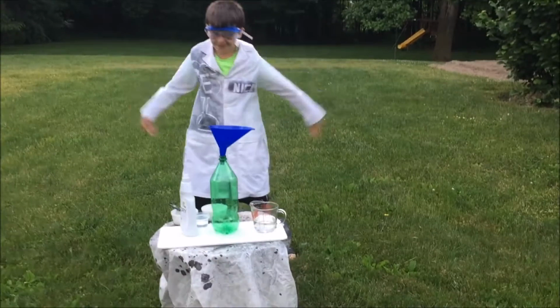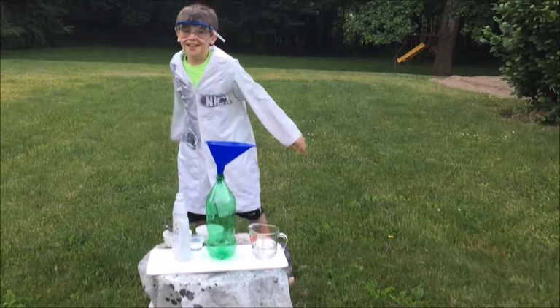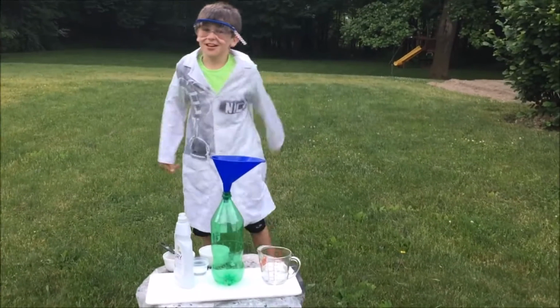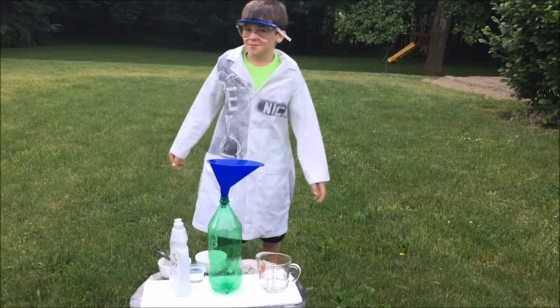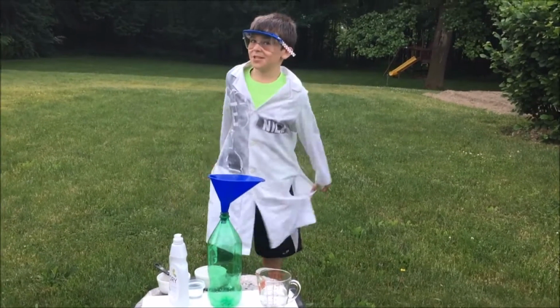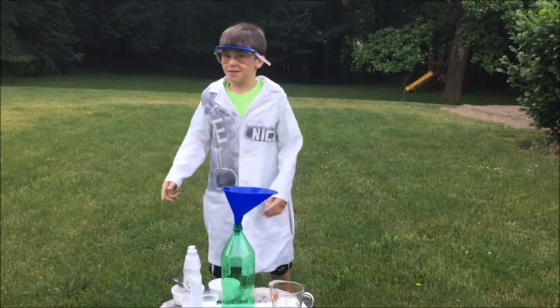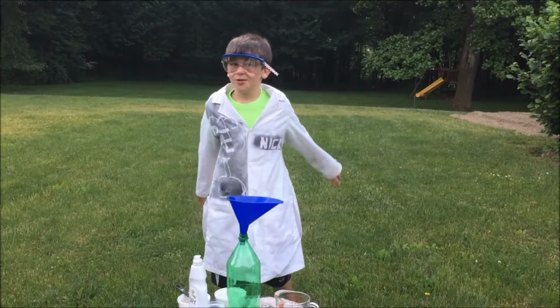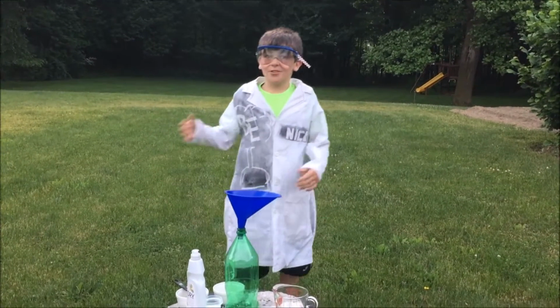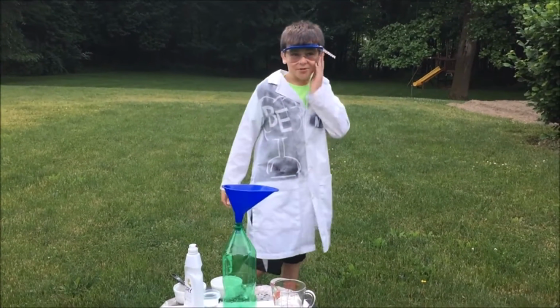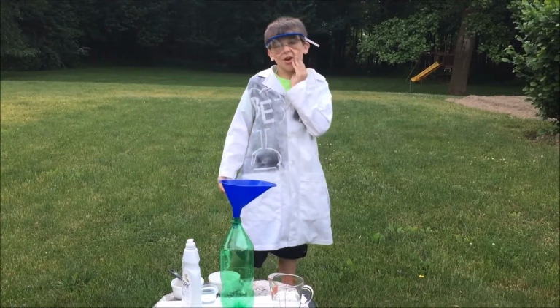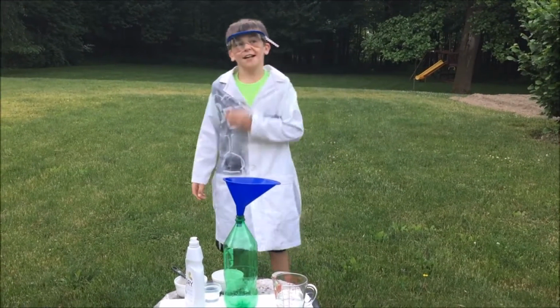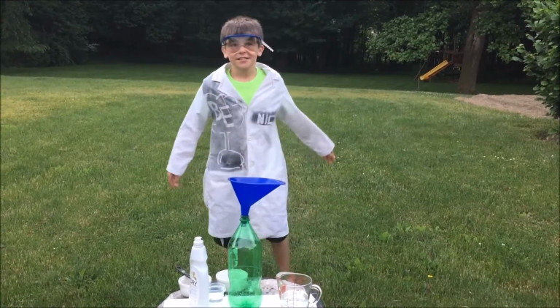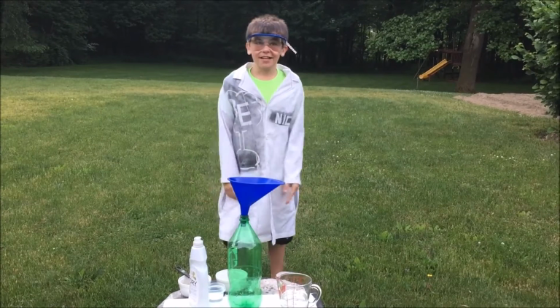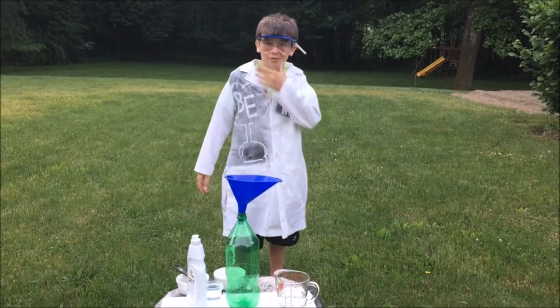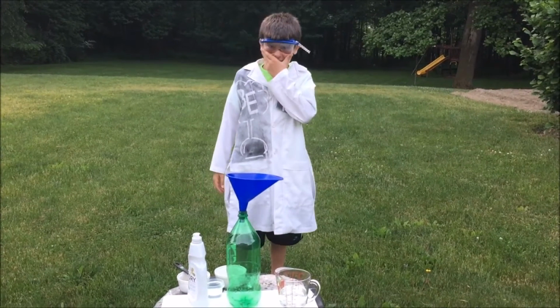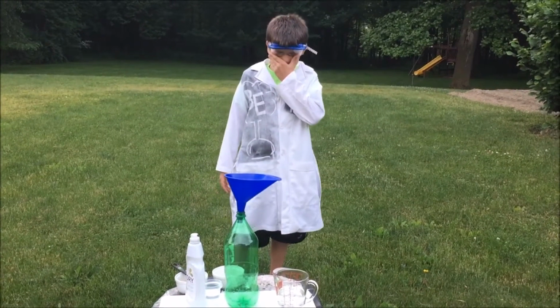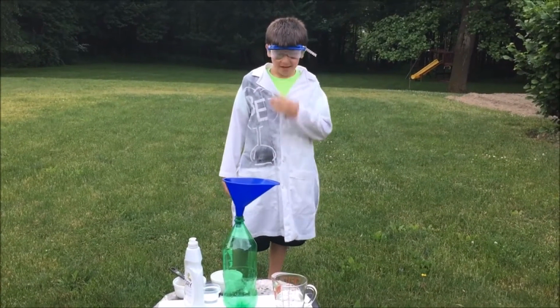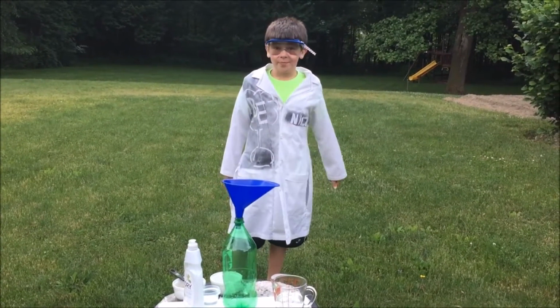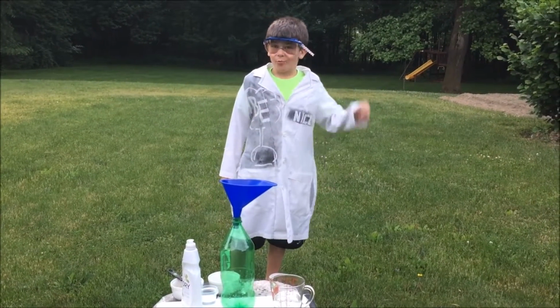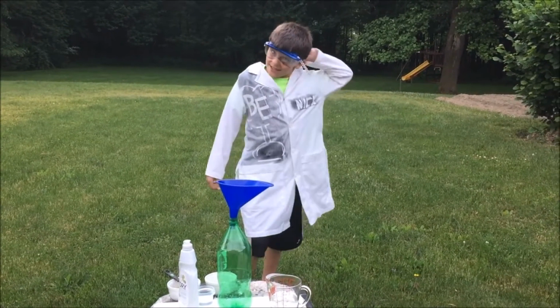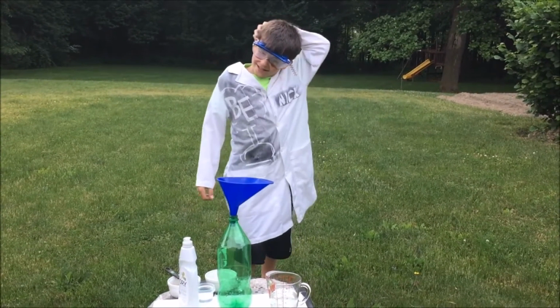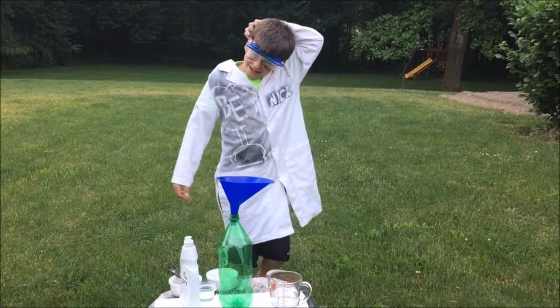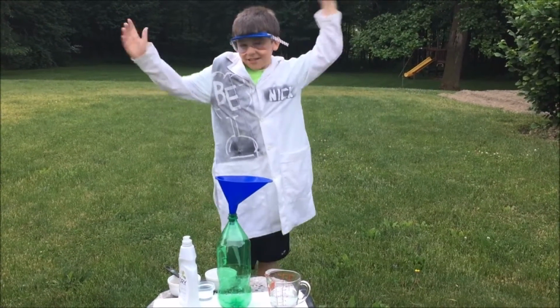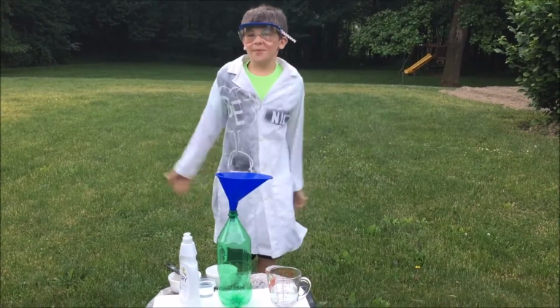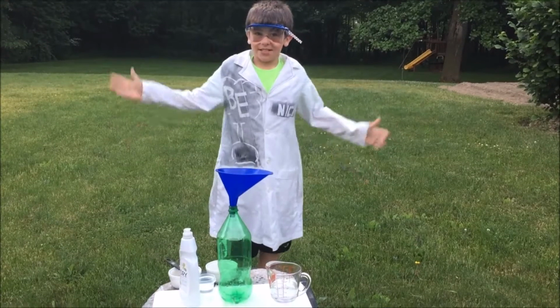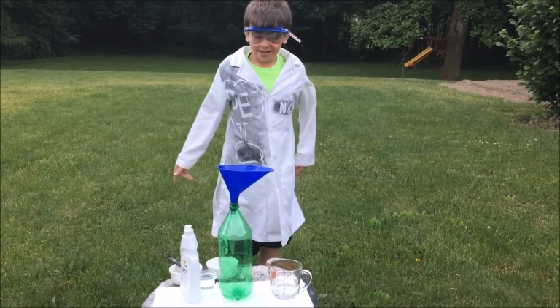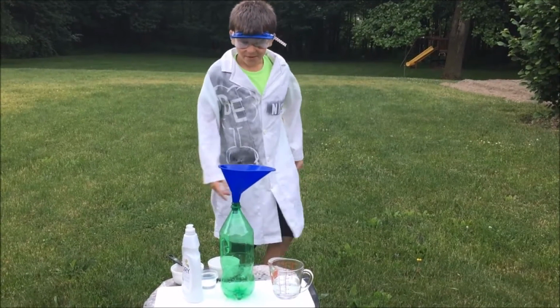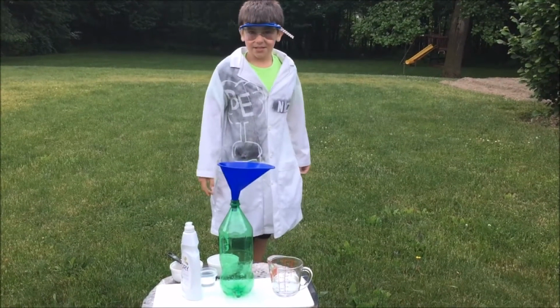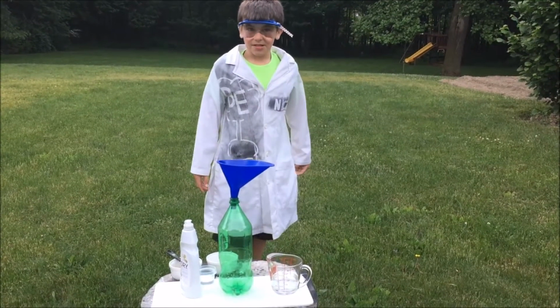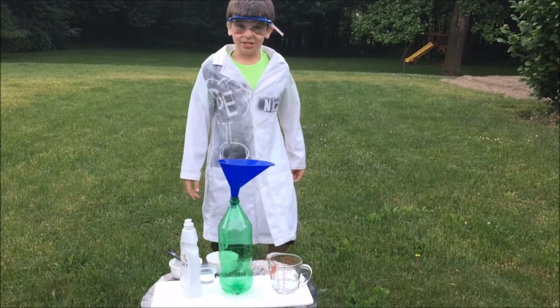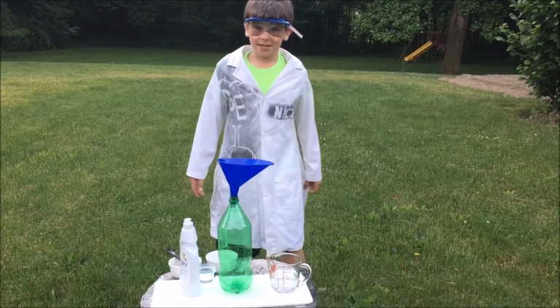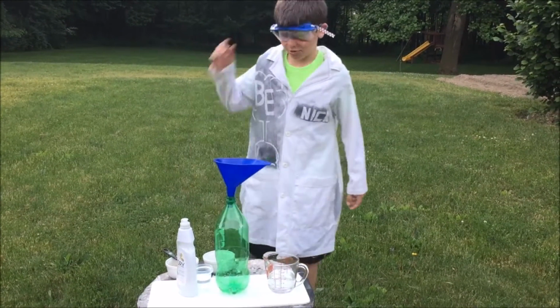Hello guys, it is Basement Experiments here with another video. Today we are outside, and this is going to be an exciting experiment because there is going to be an explosion.